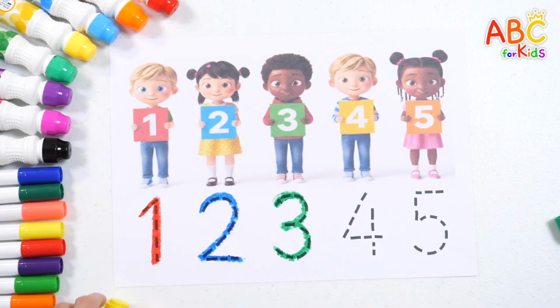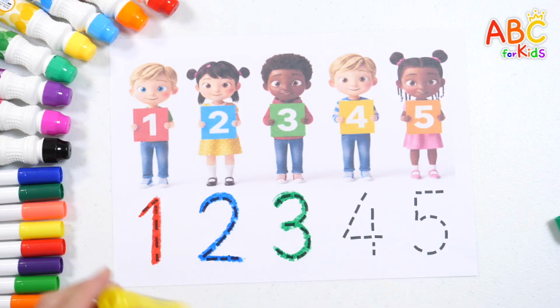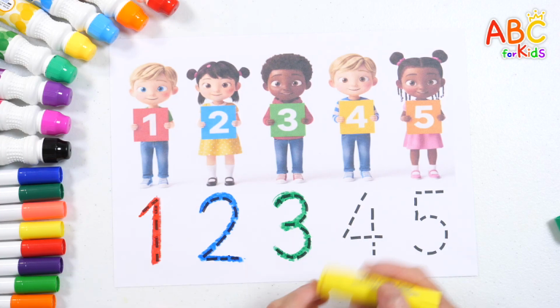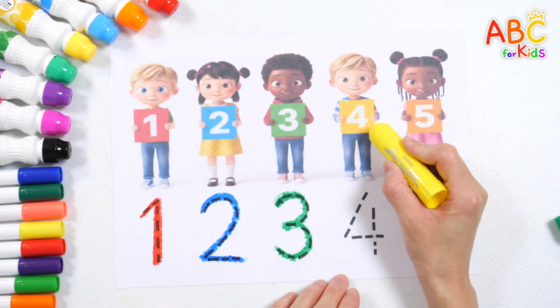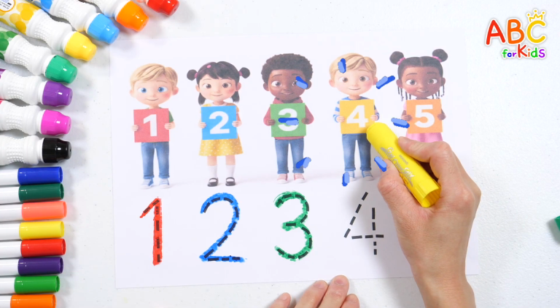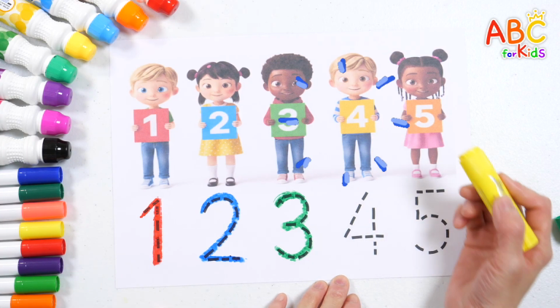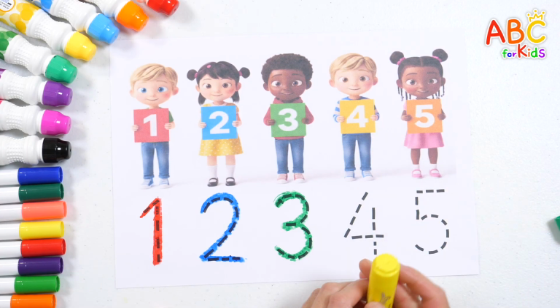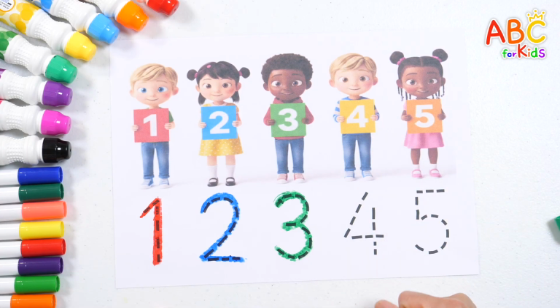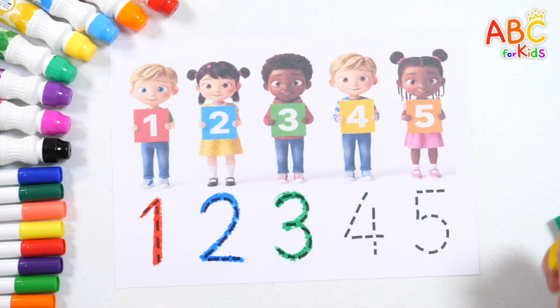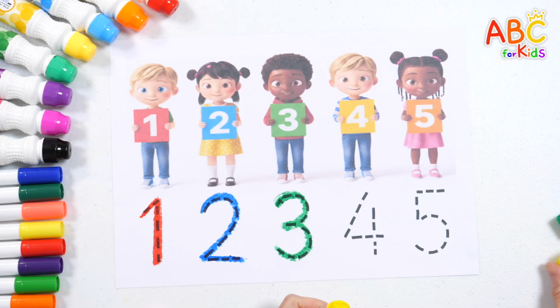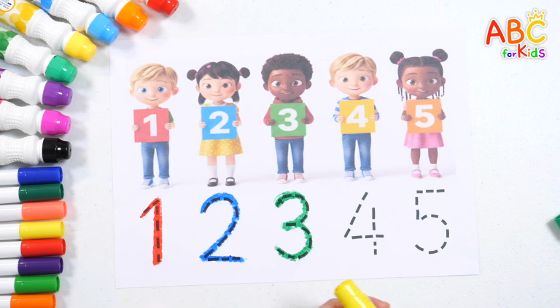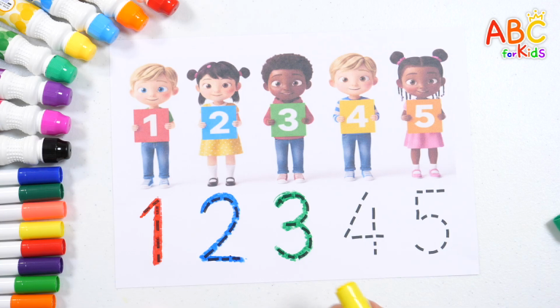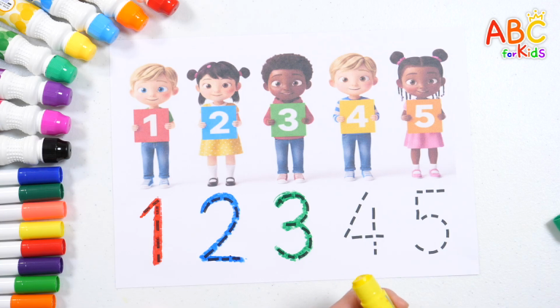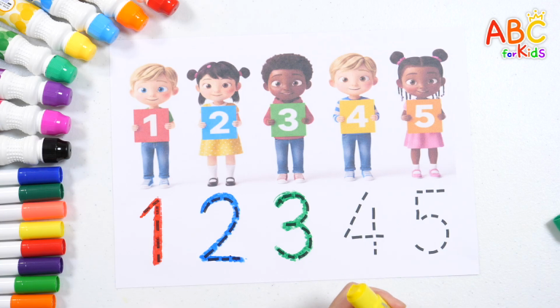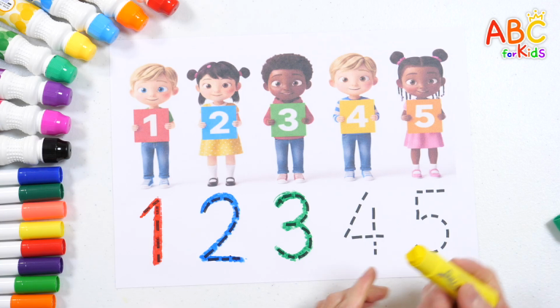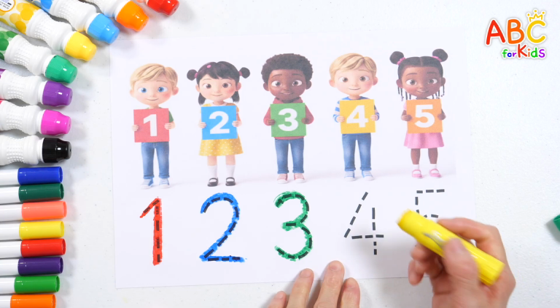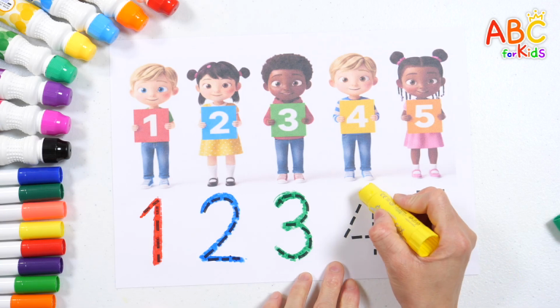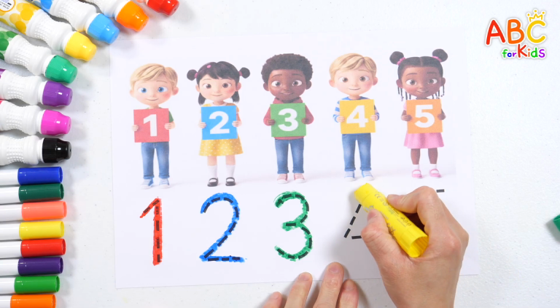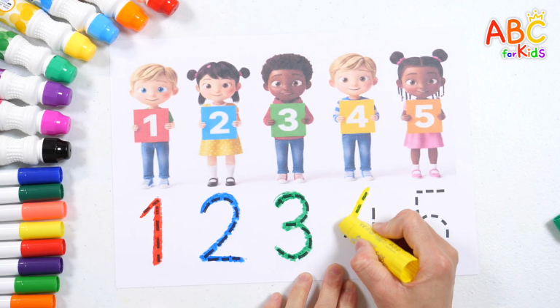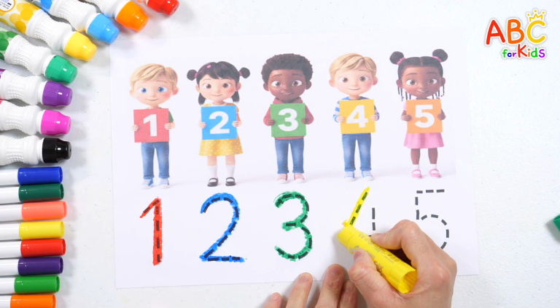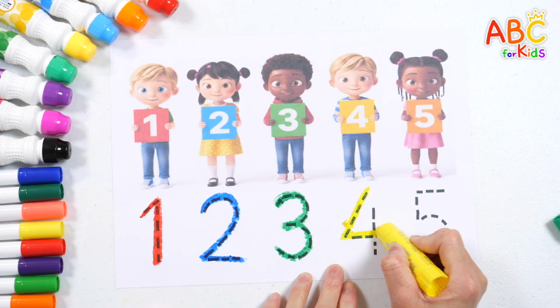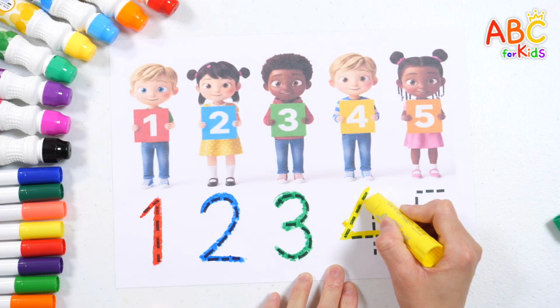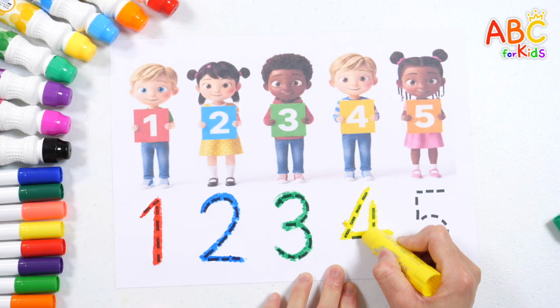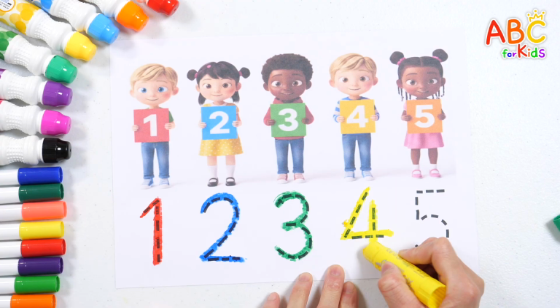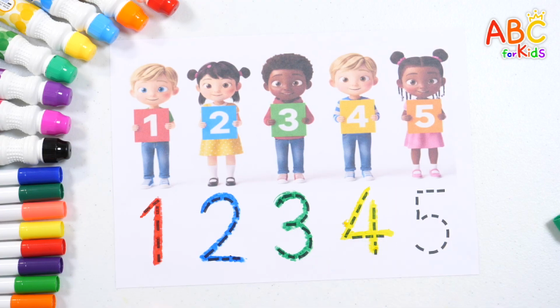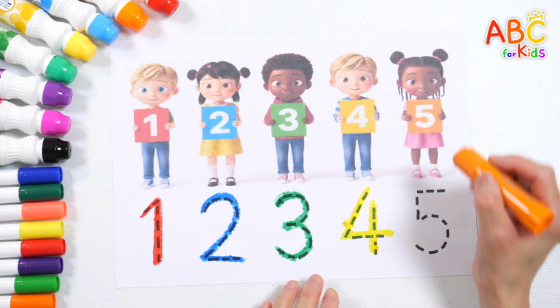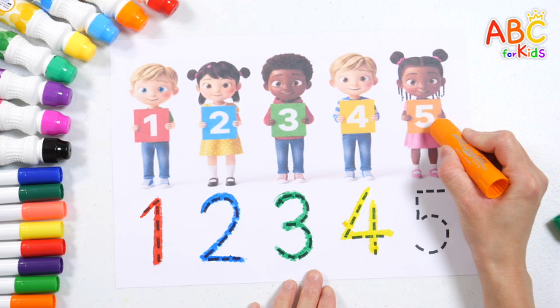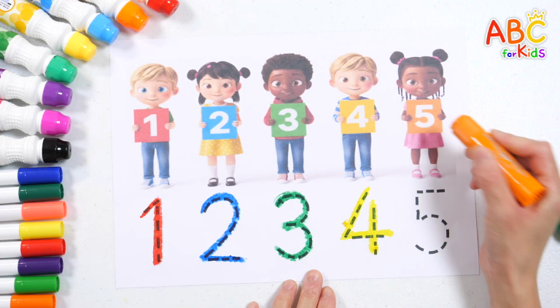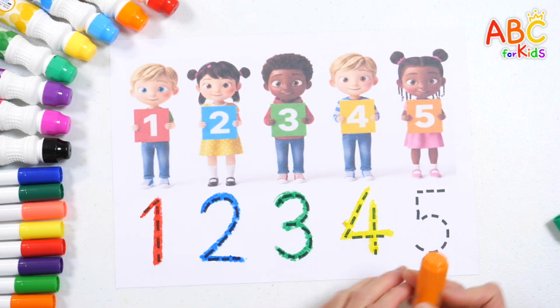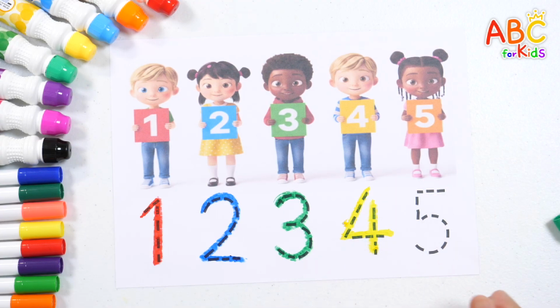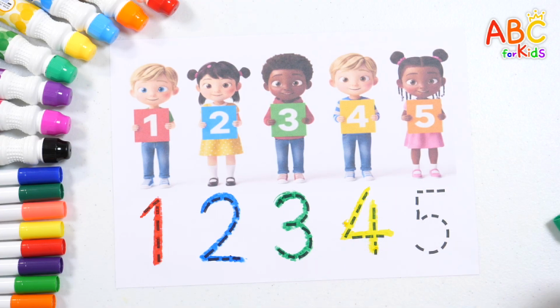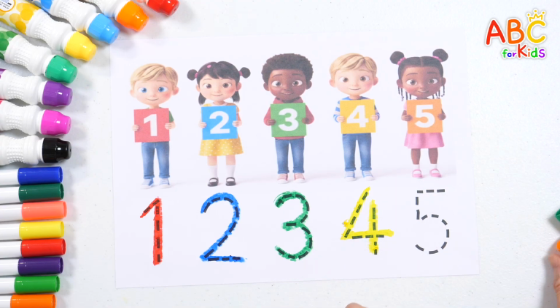What number is this? Four. Four. Four. Let's read this number — five!